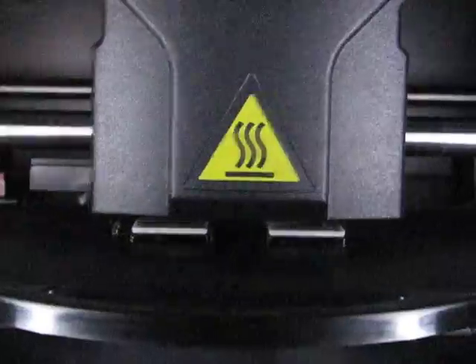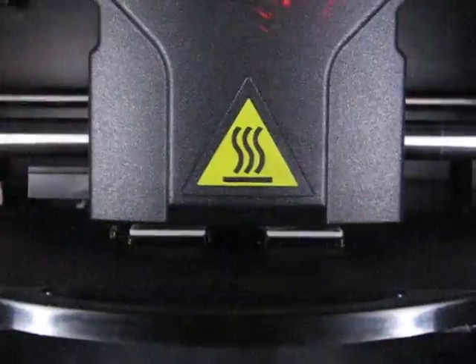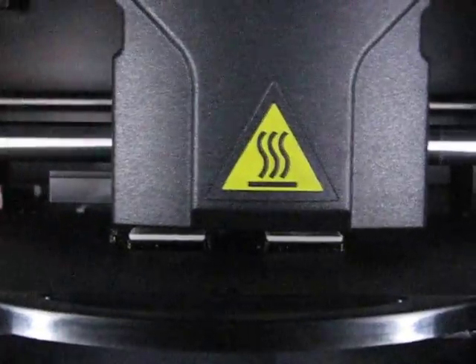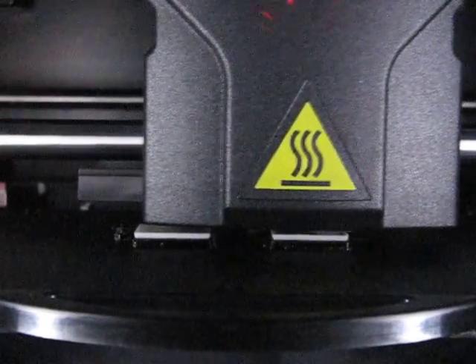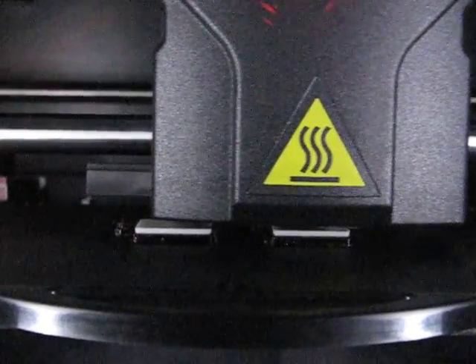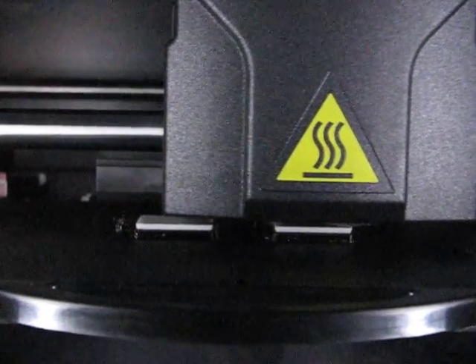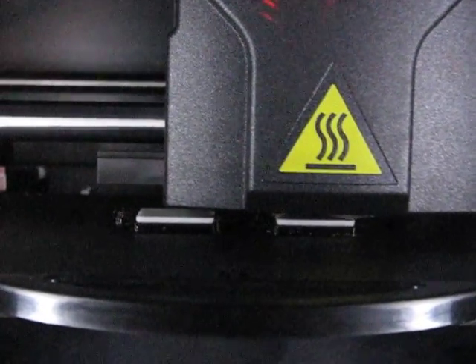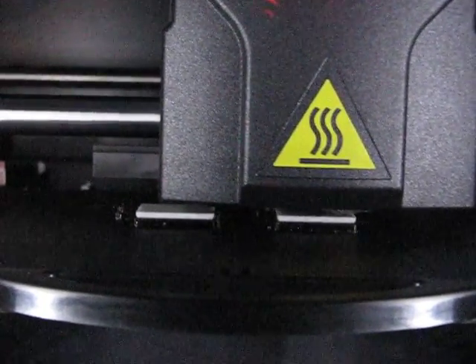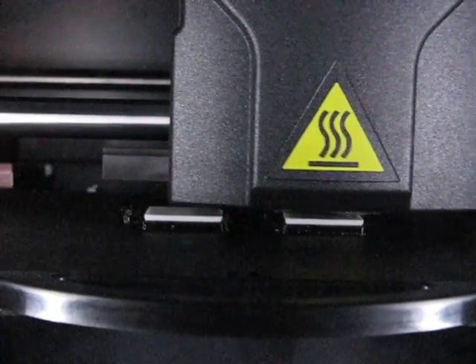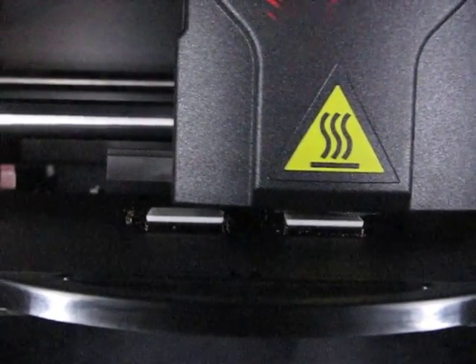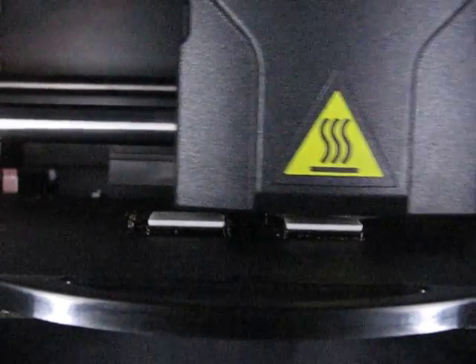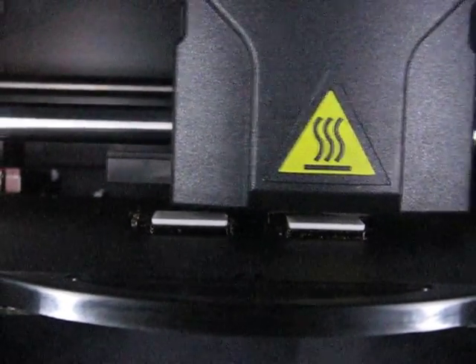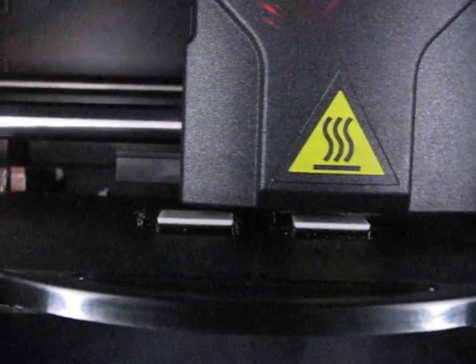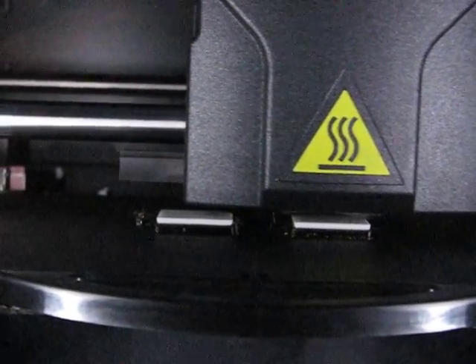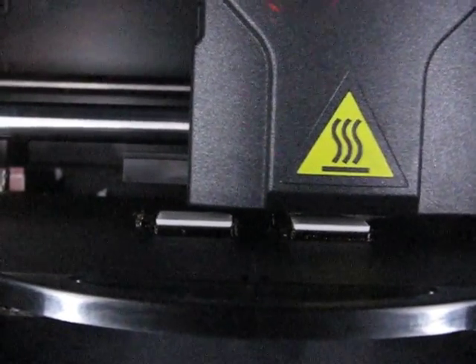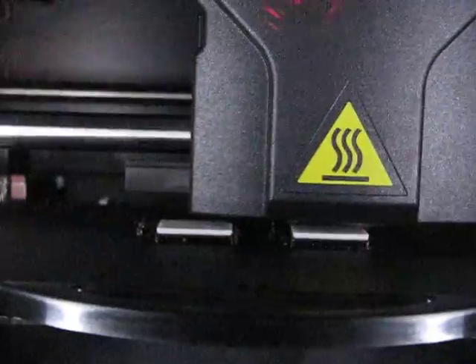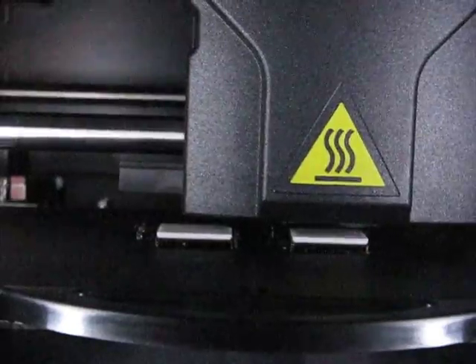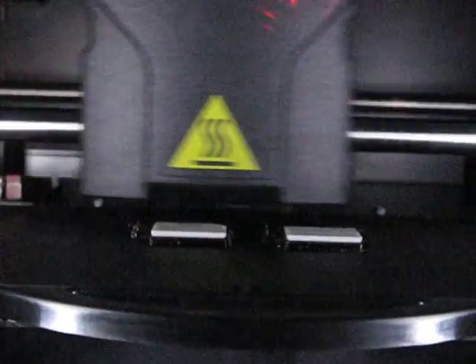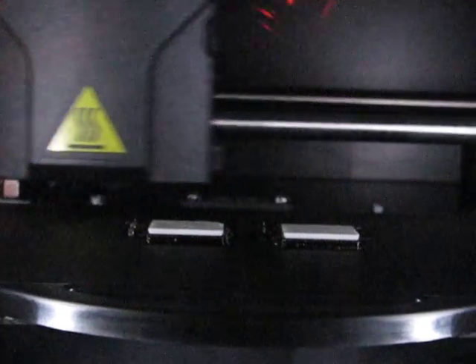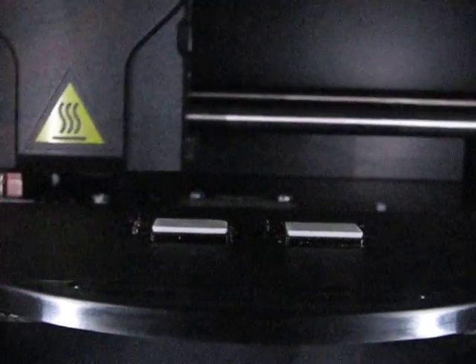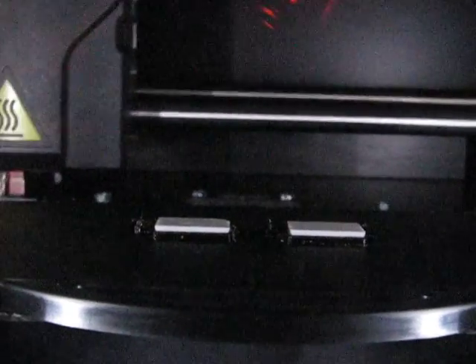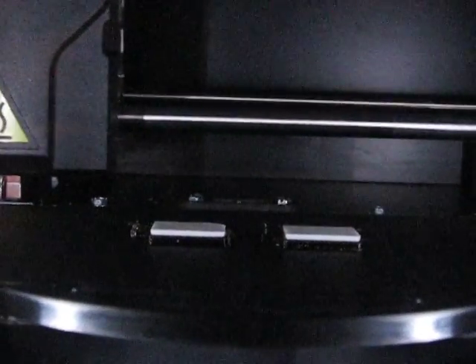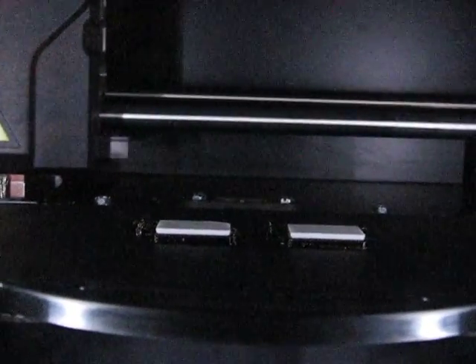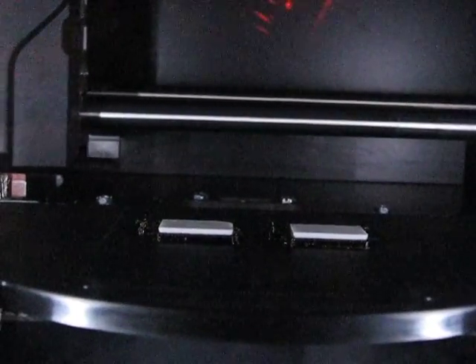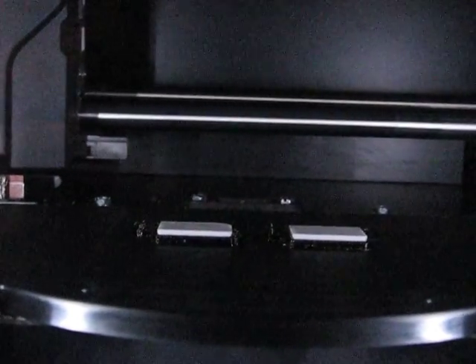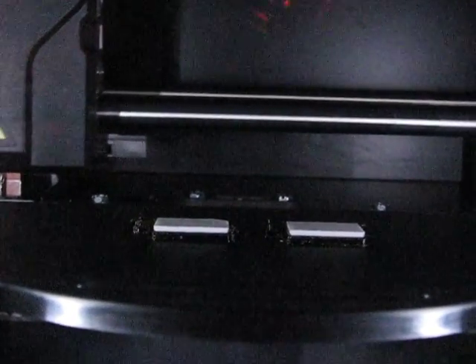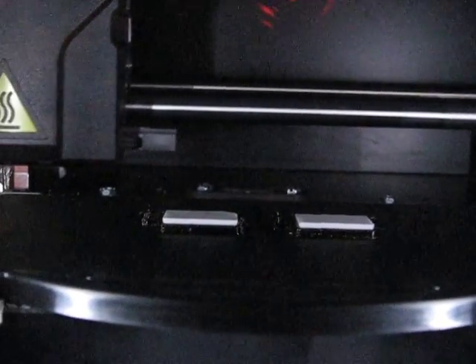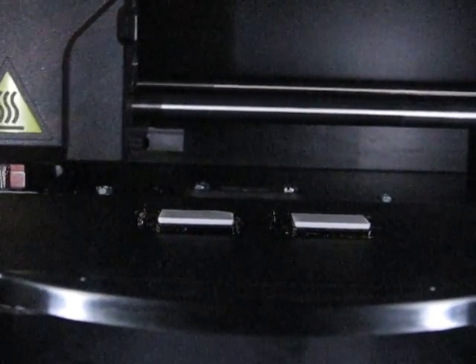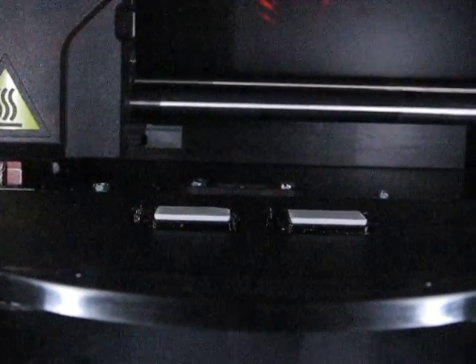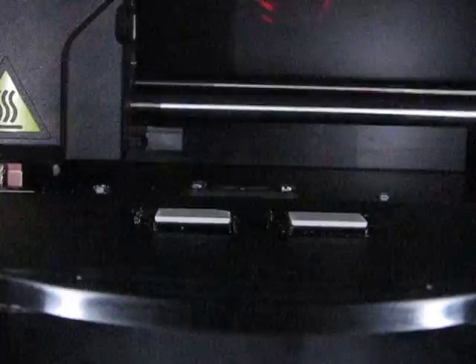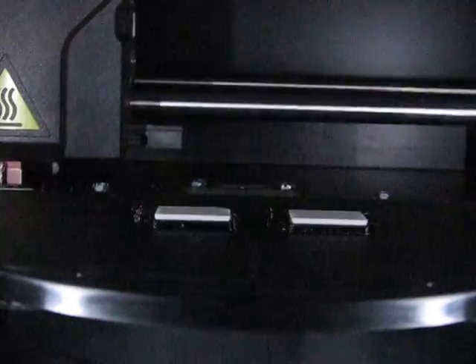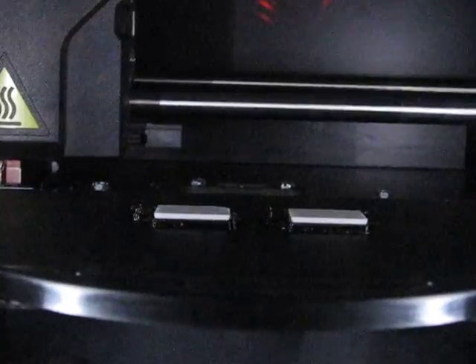It's a form of additive manufacturing. It's basically layering ABS plastic seven thousandths of an inch at a time to build up this part from scratch.